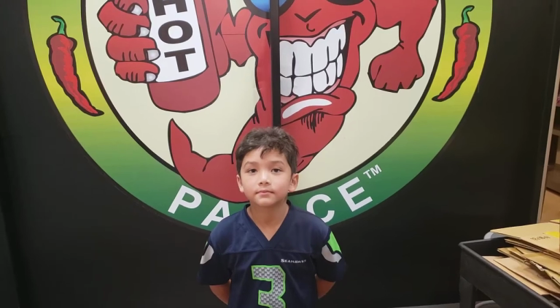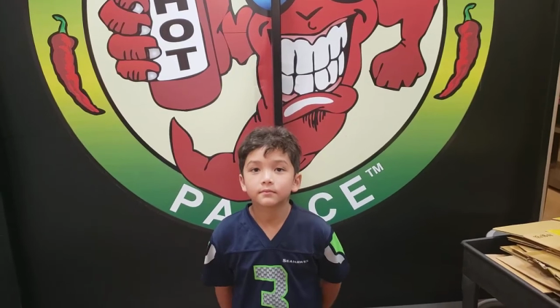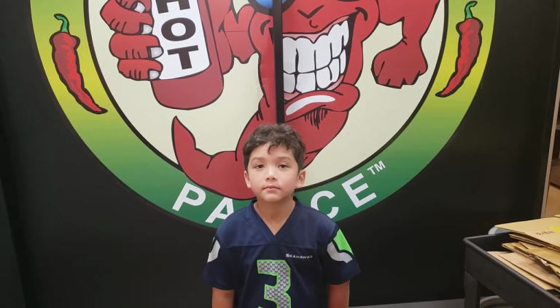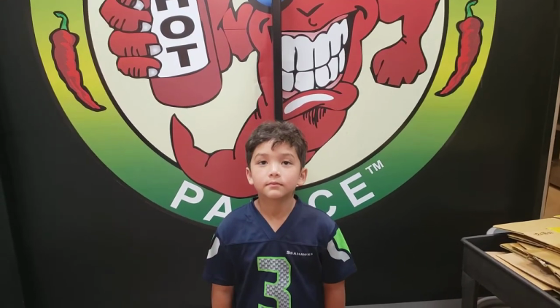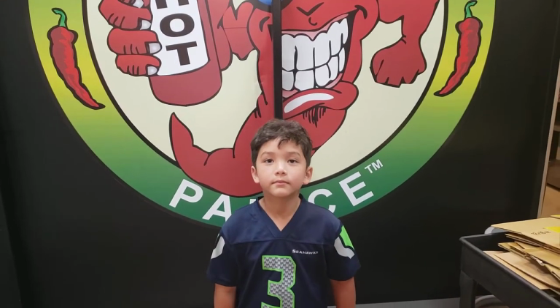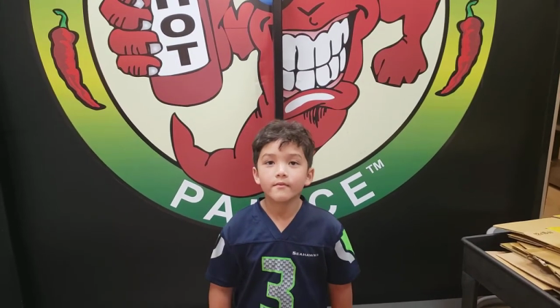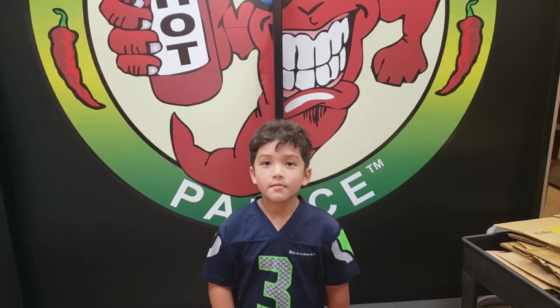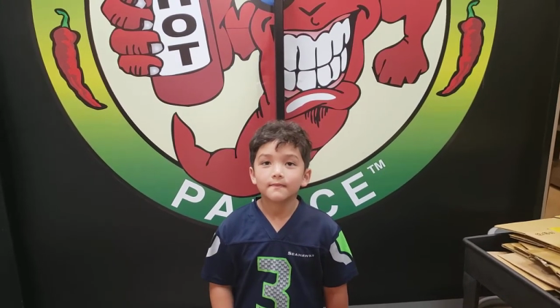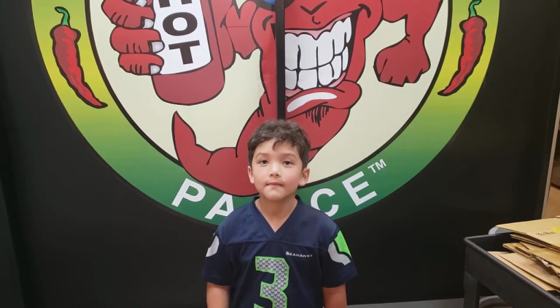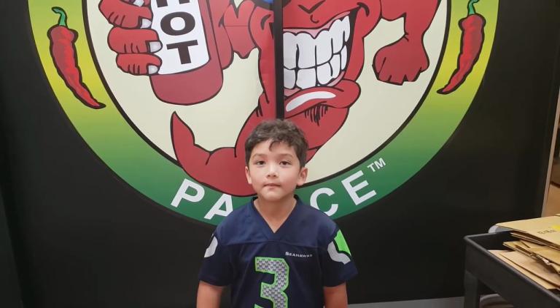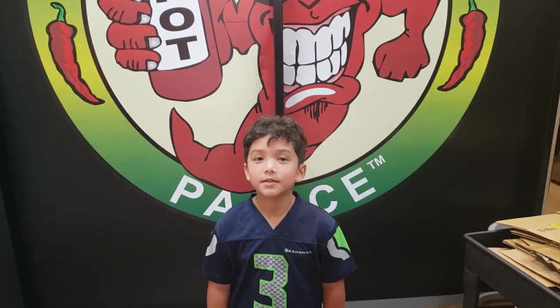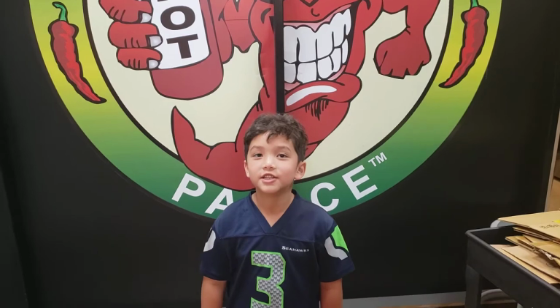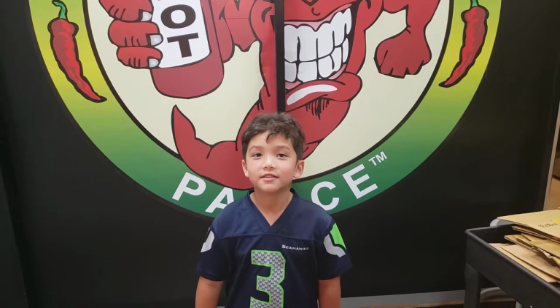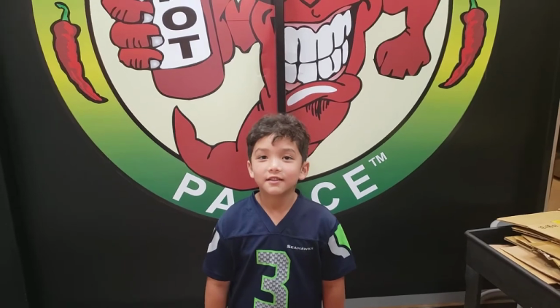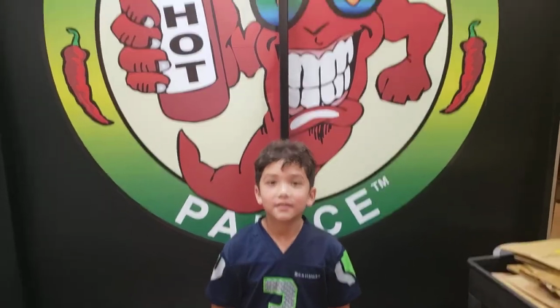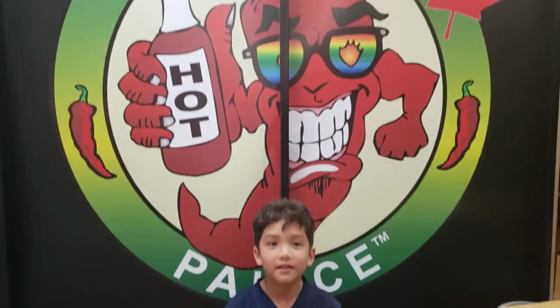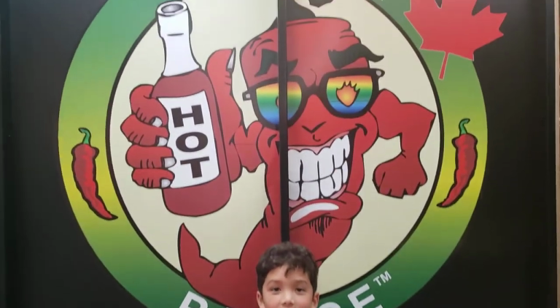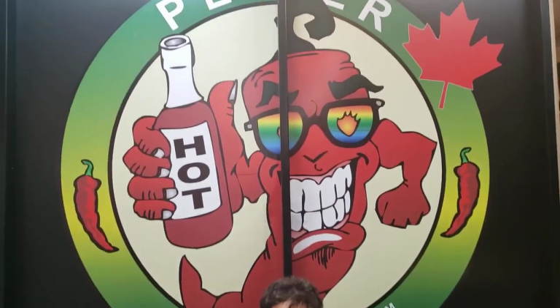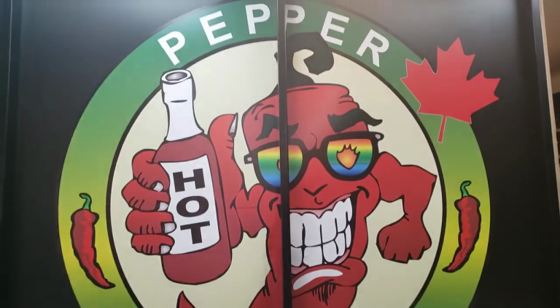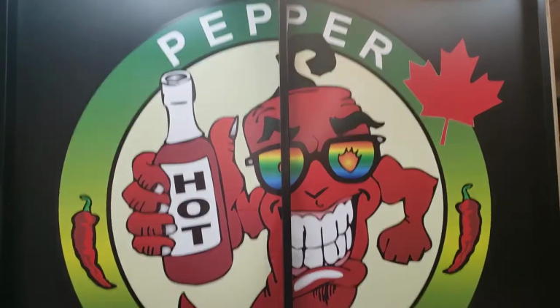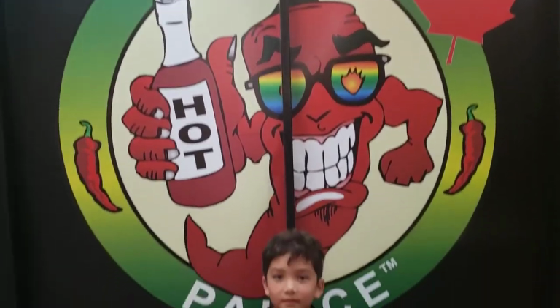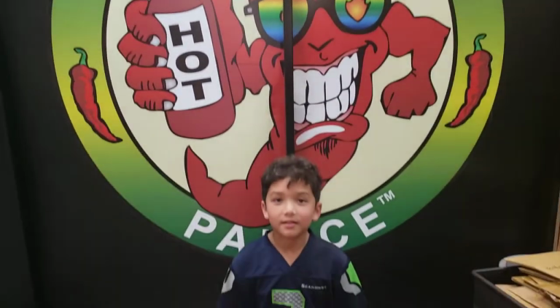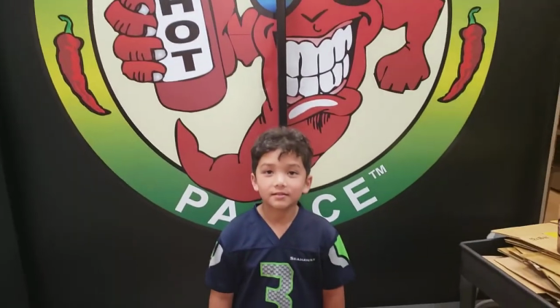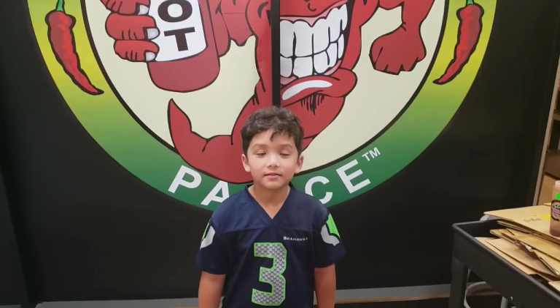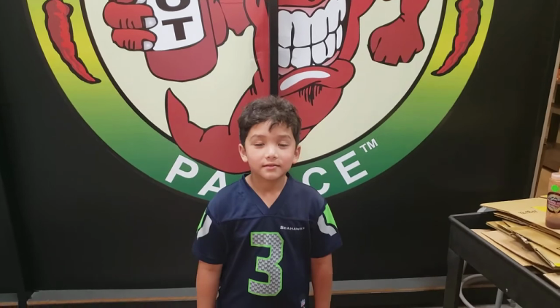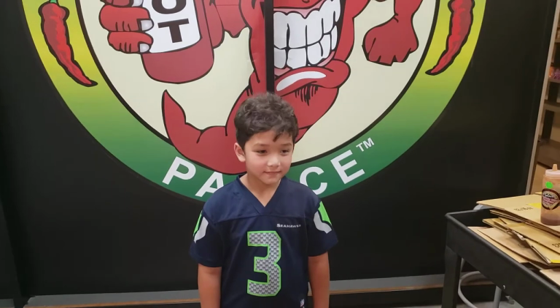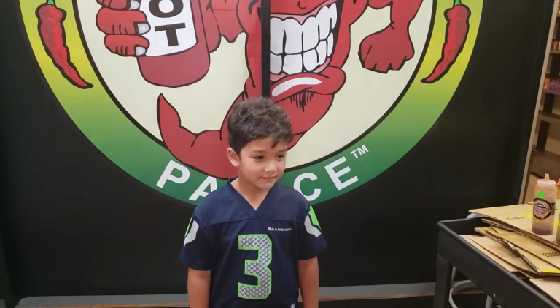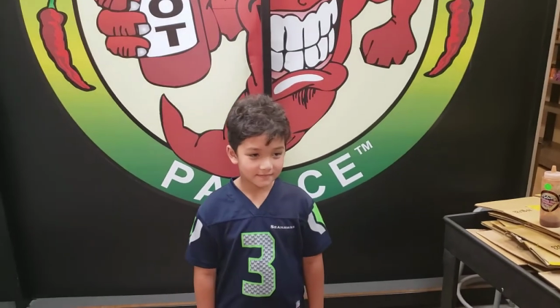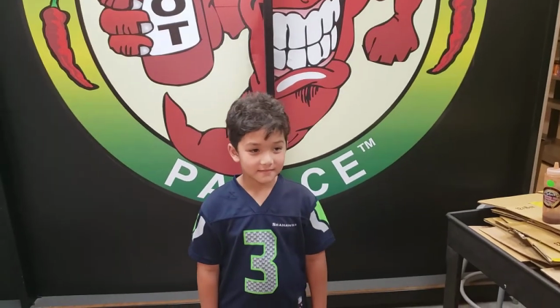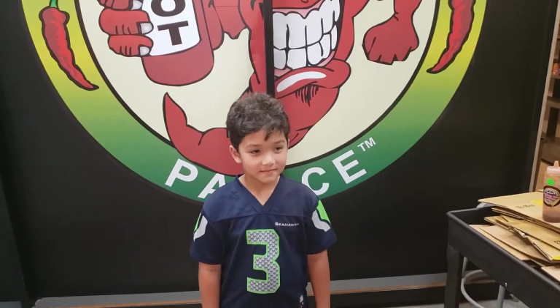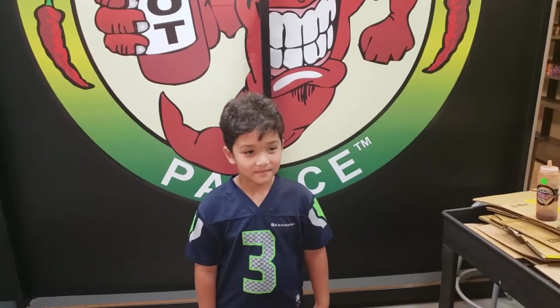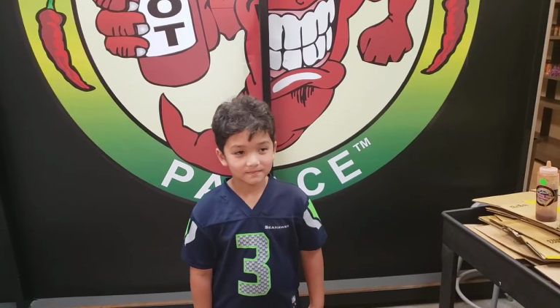Hey YouTube, welcome back to the Spicy Jacks channel. It's Spicy Jay. We're here at the Pepper Palace picking up some stuff for the weekend. Spicy Jacks wants to try a couple of sweet barbecue sauces here.